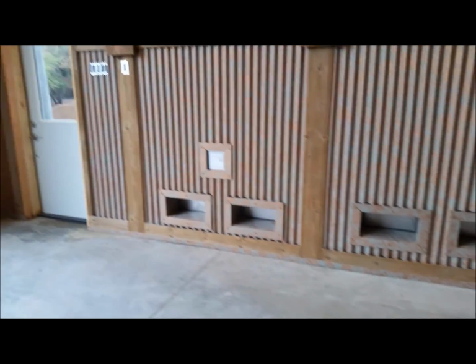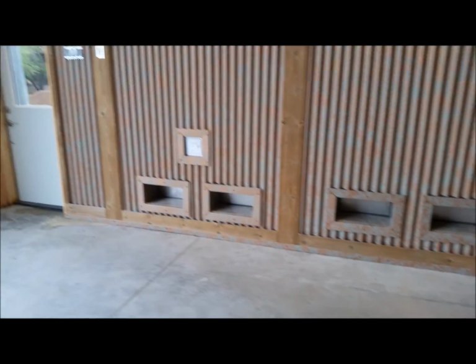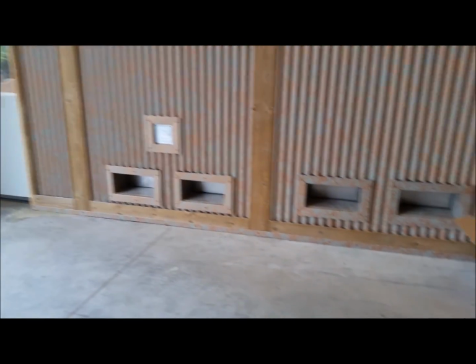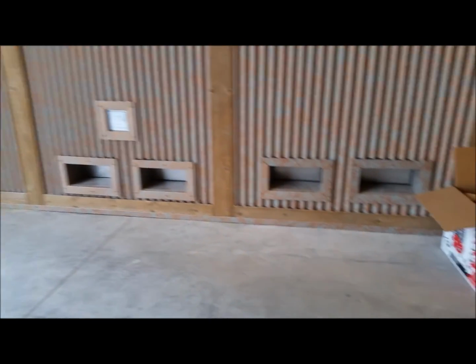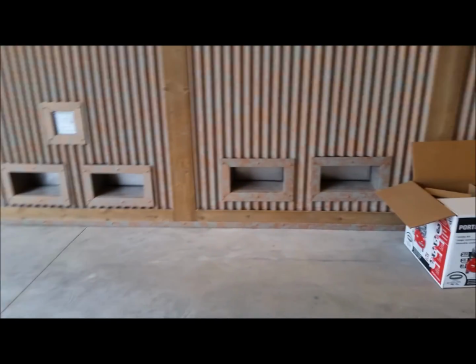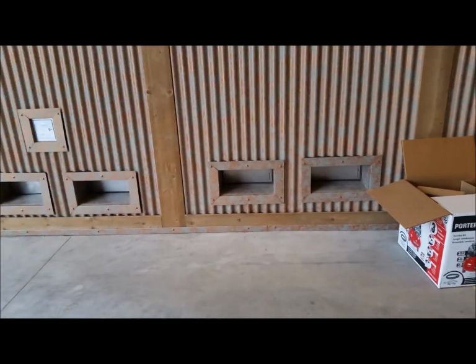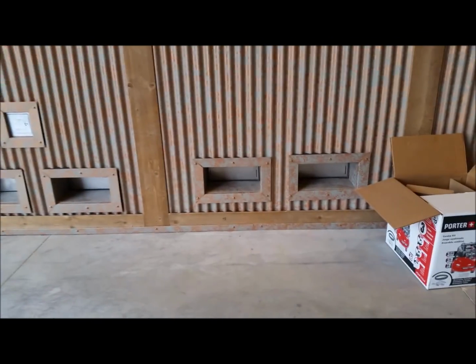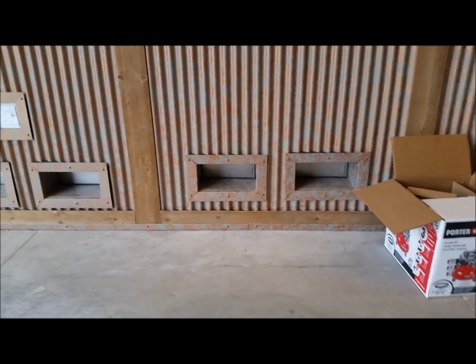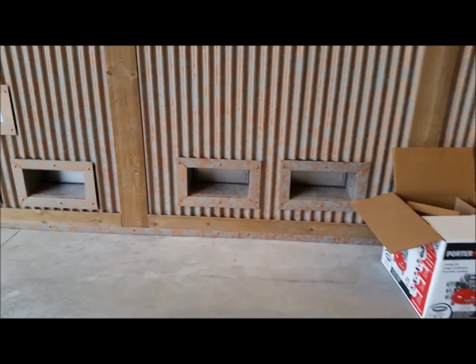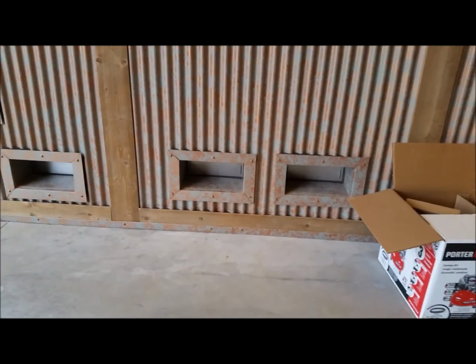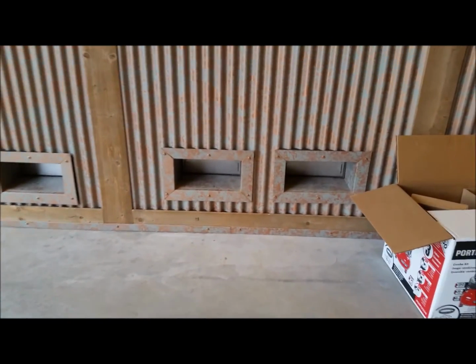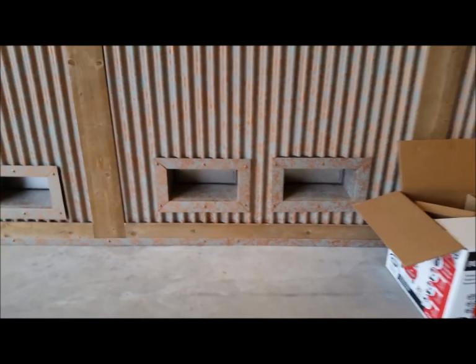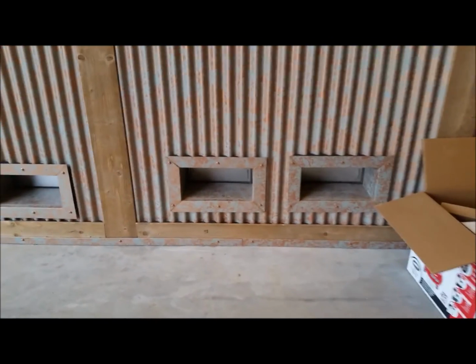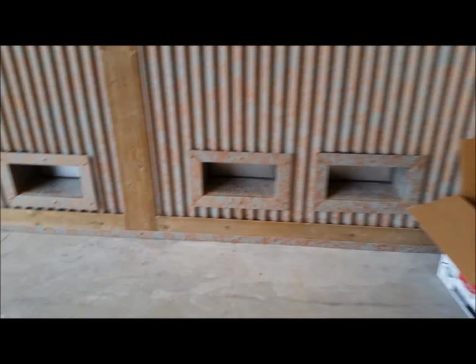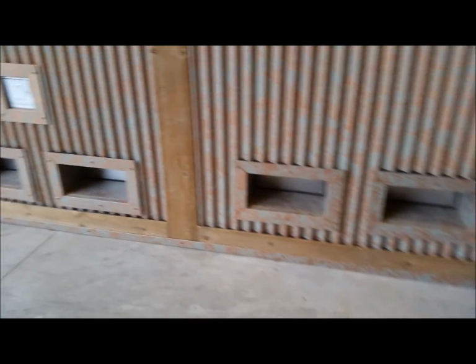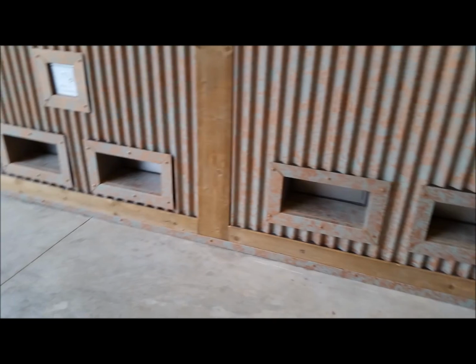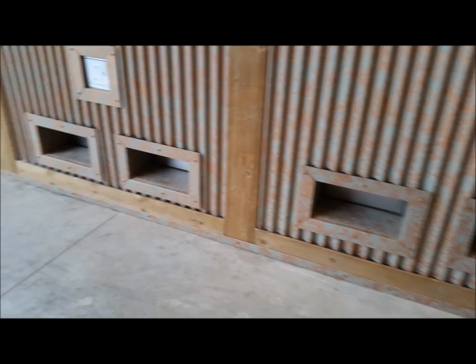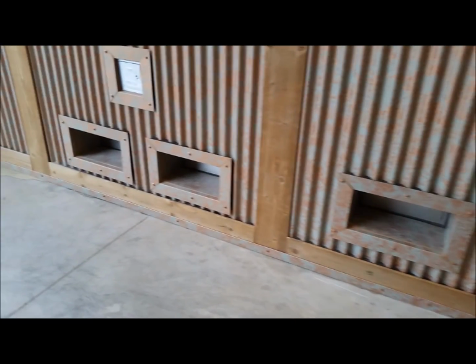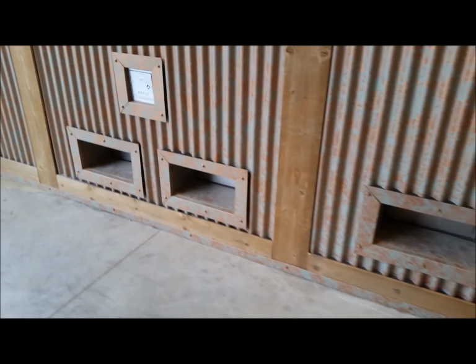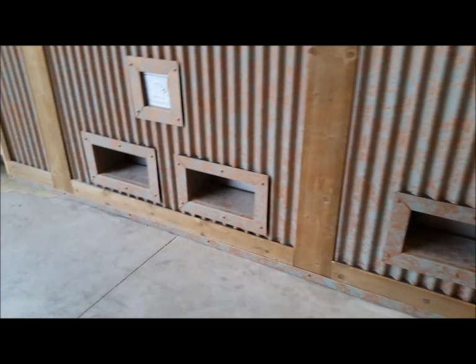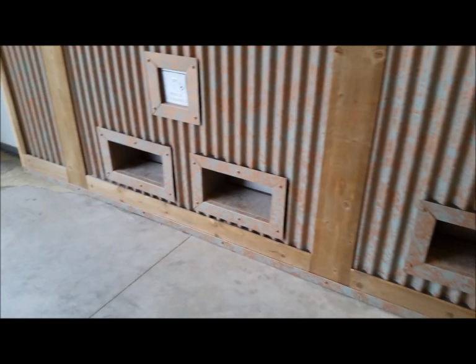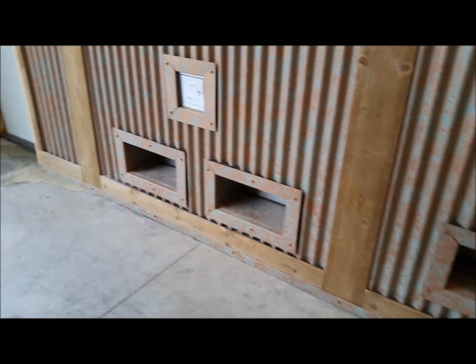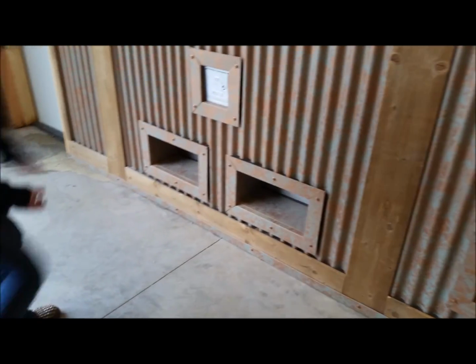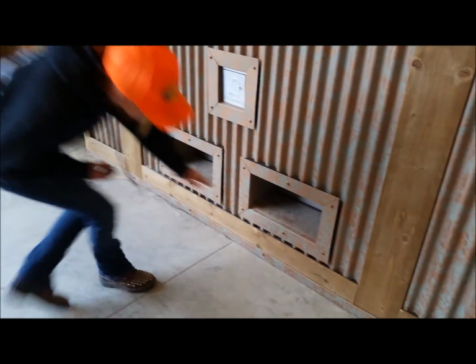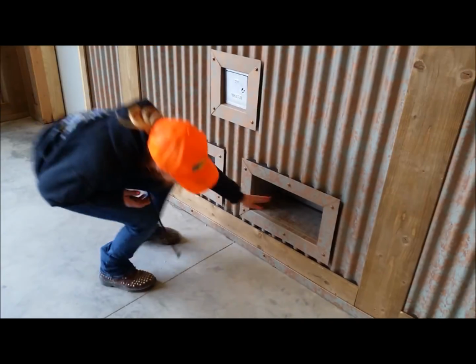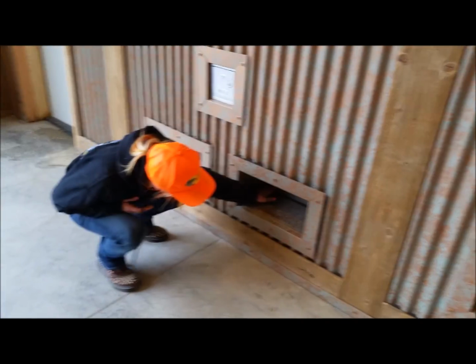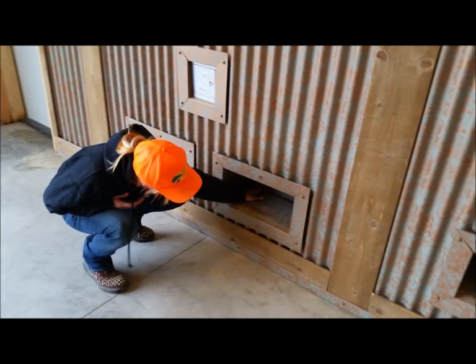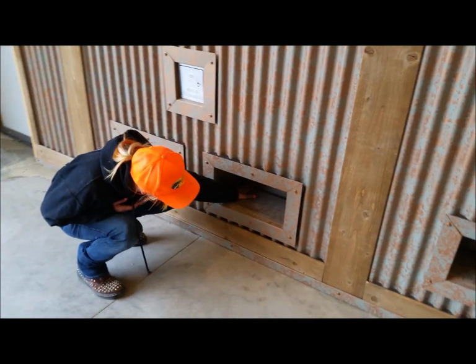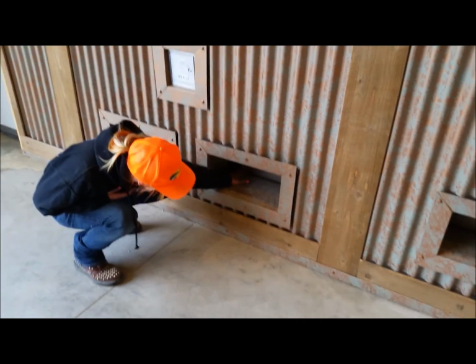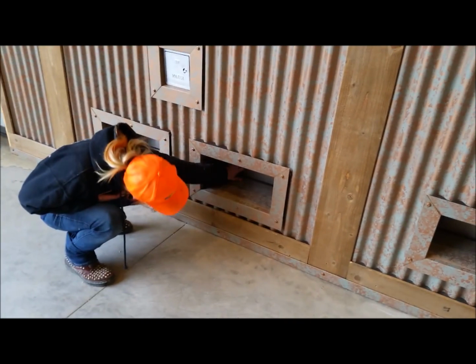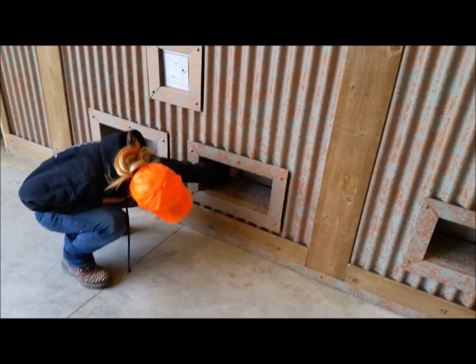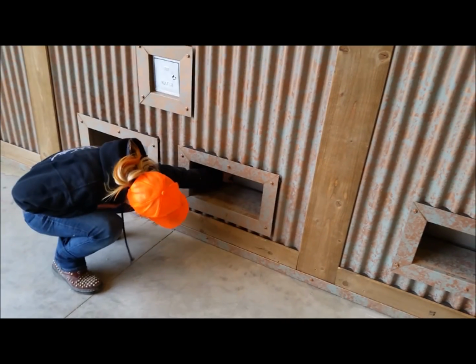We've got our flow-through flood vents — something the county's requiring. We had about eight inches of rain today and no water came into the building.